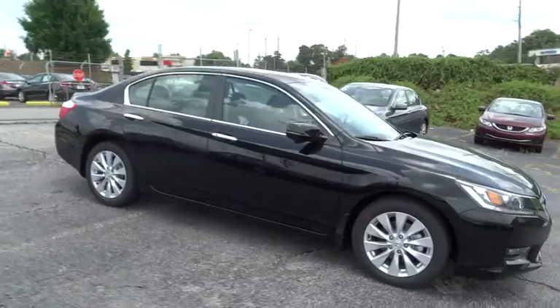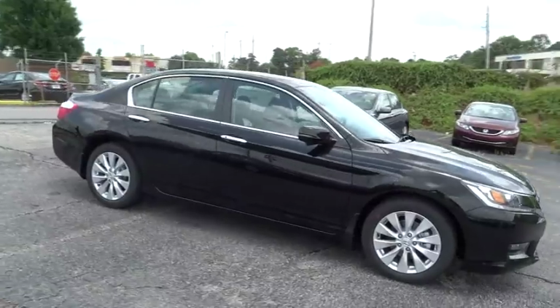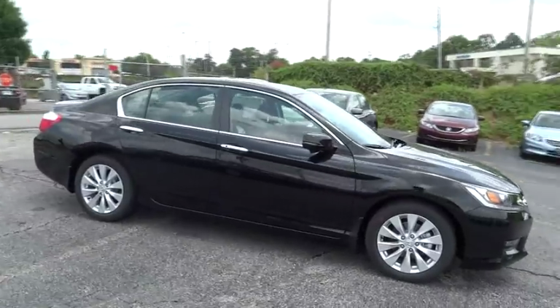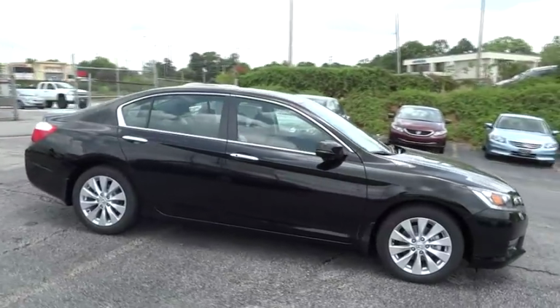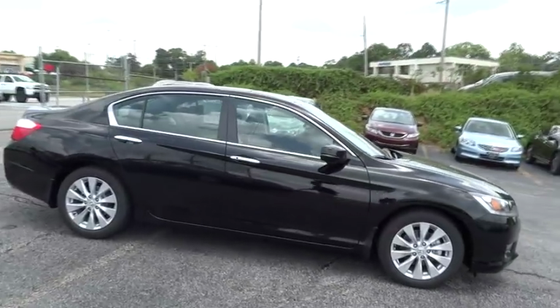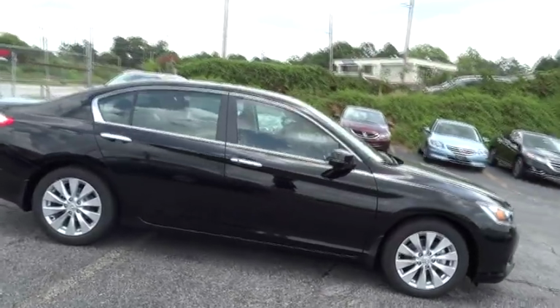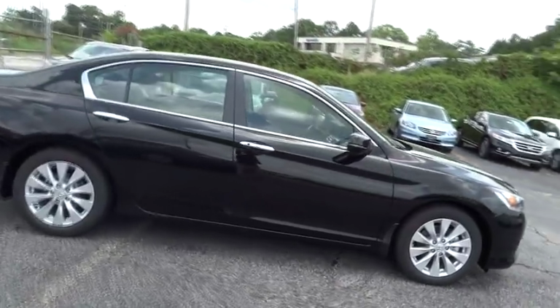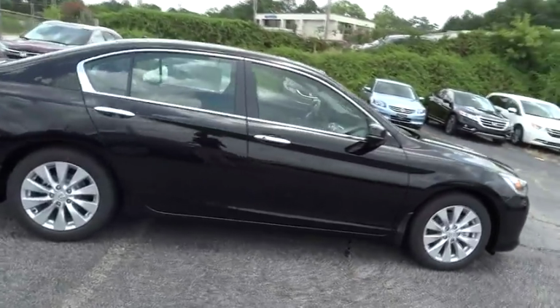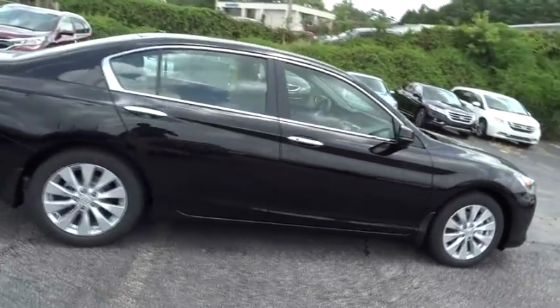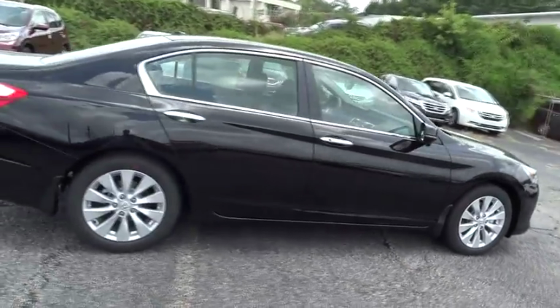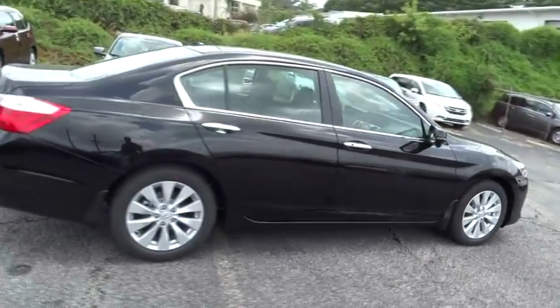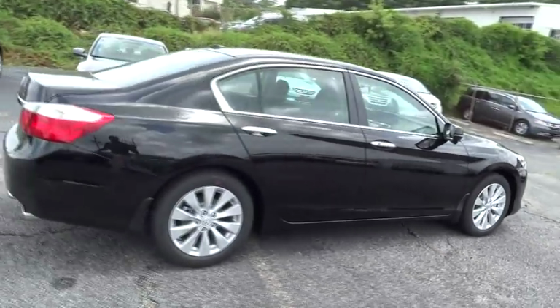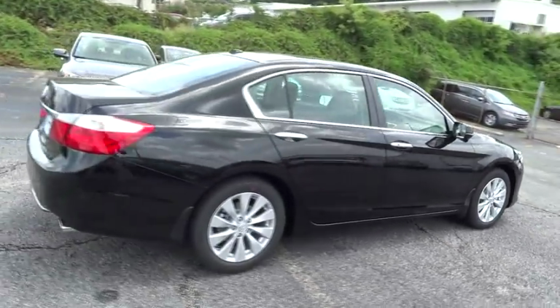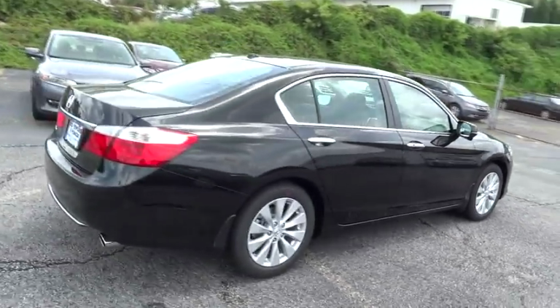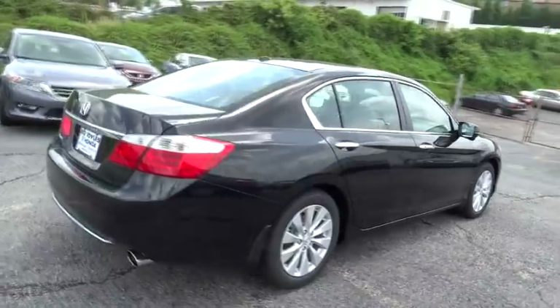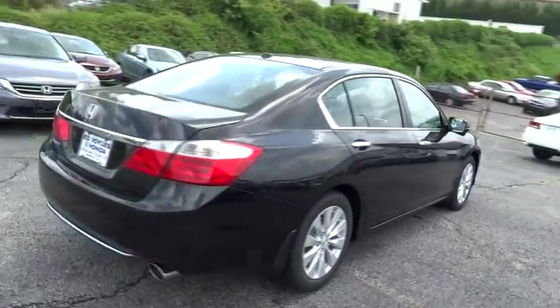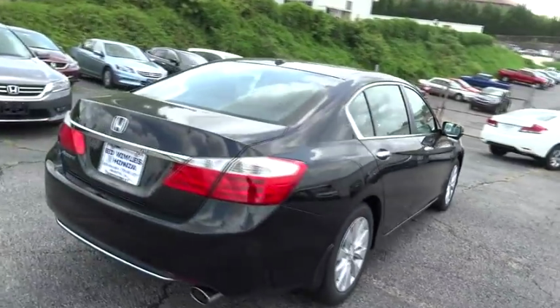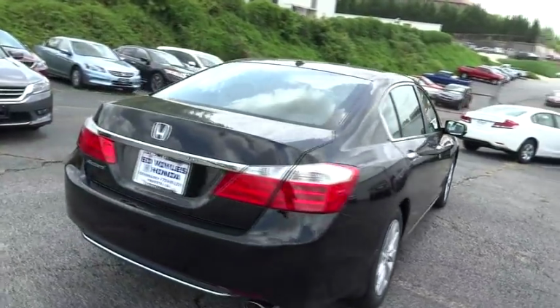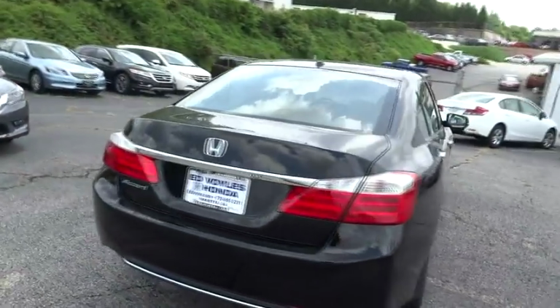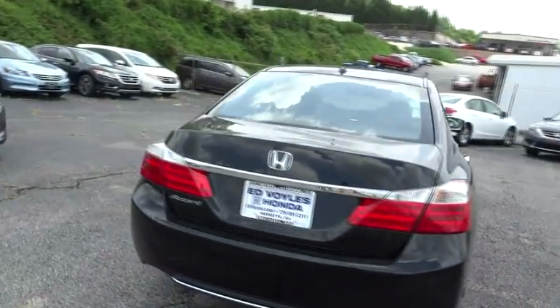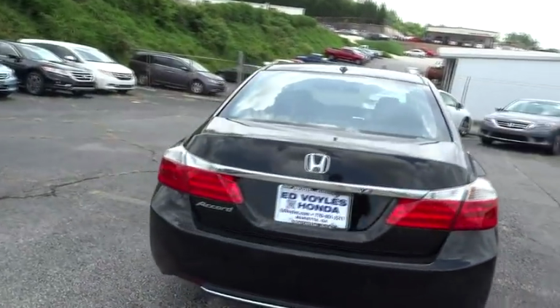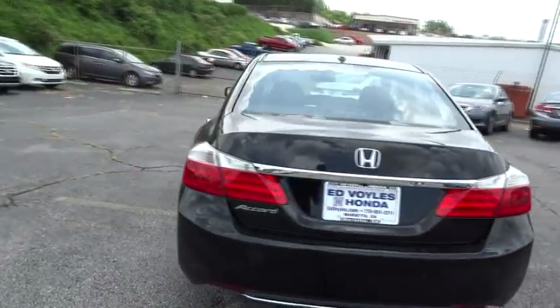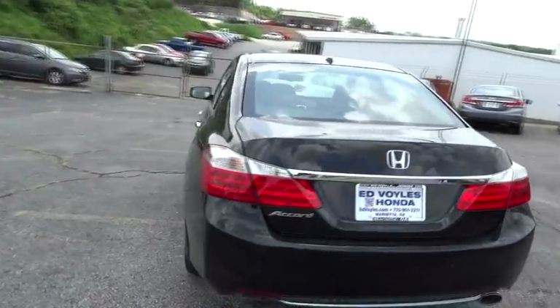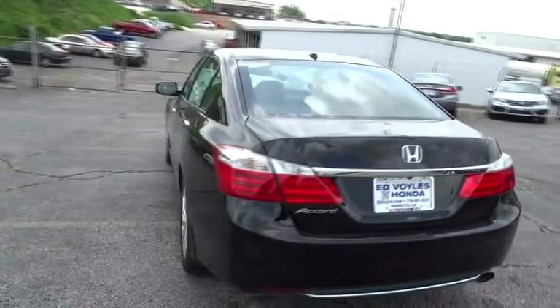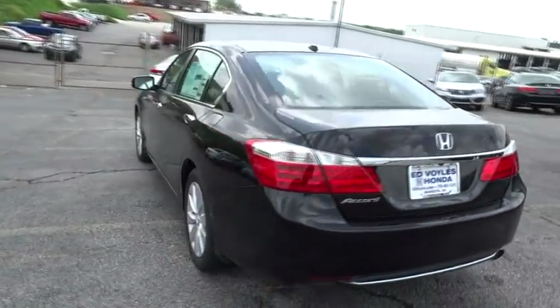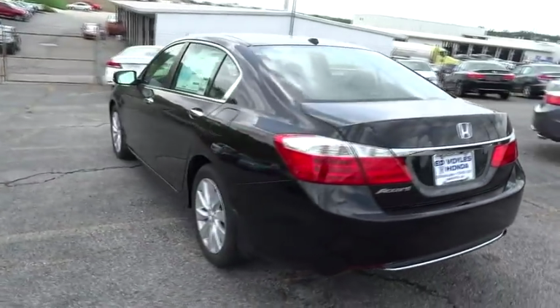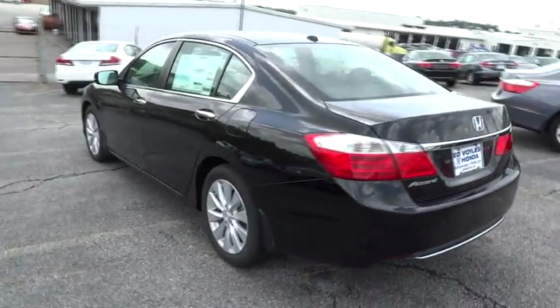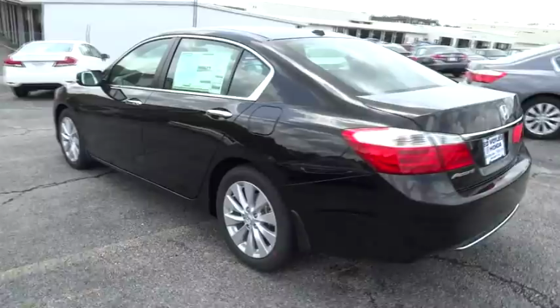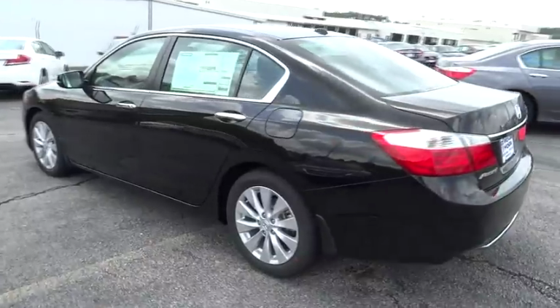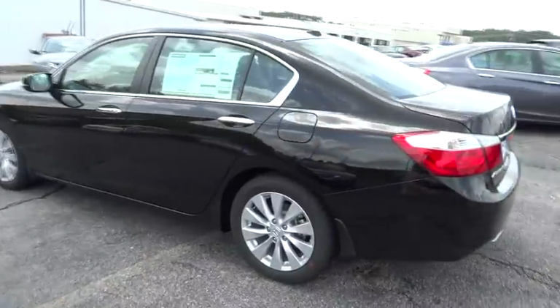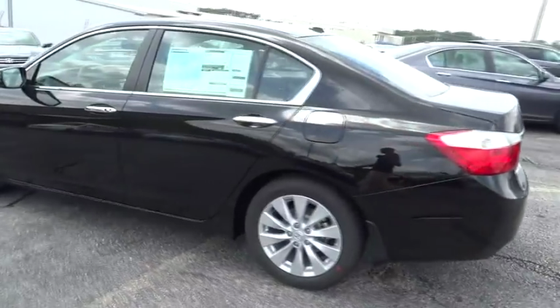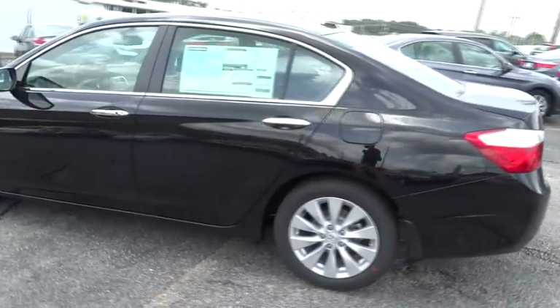The 2015 Accord. Ingeniously simple, yet overflowing with luxury and technological creativity. All that and more in the Accord. Here are some of this vehicle's great options.